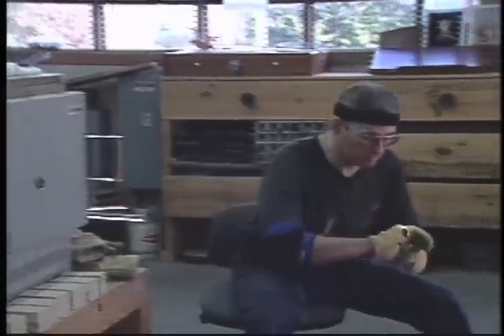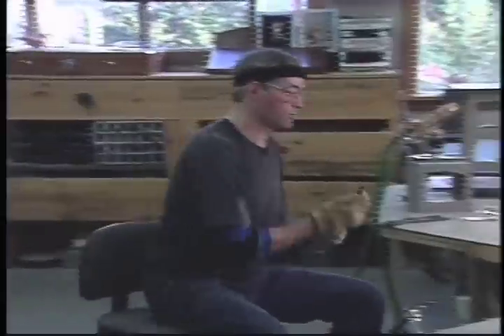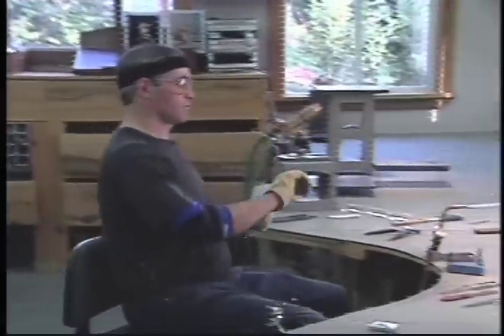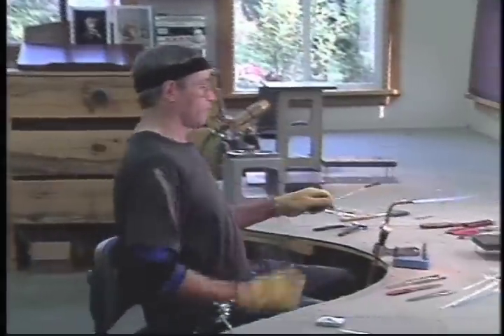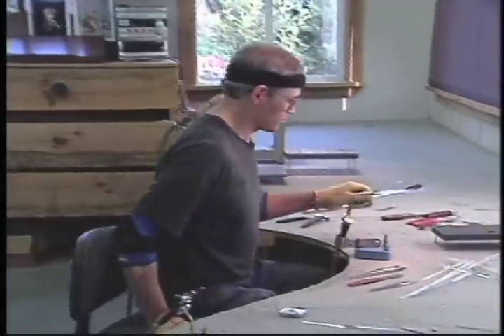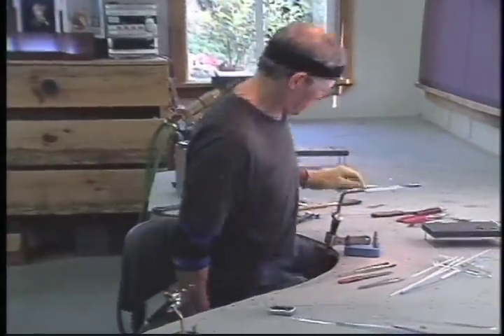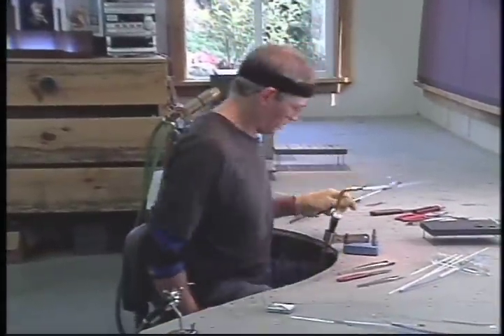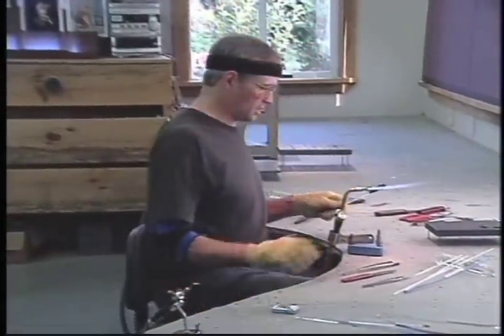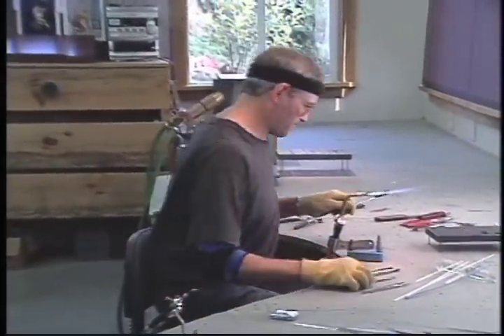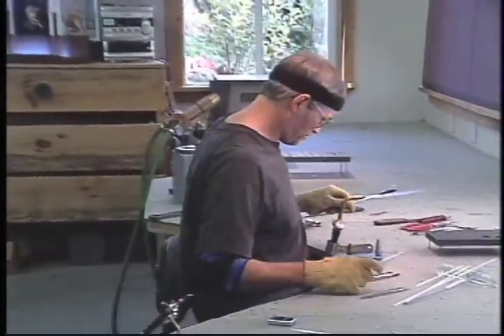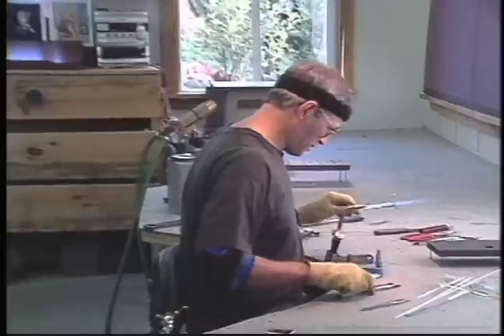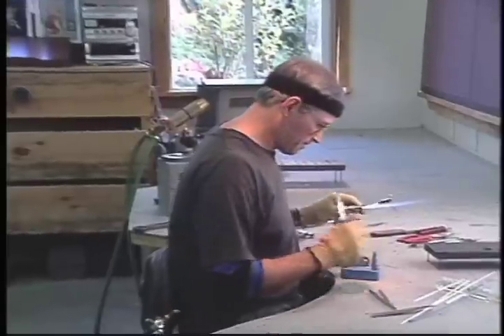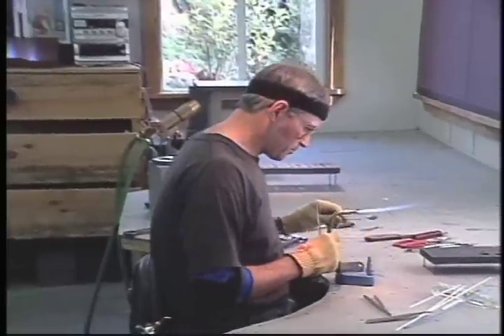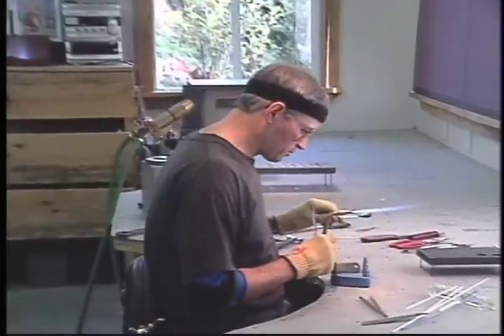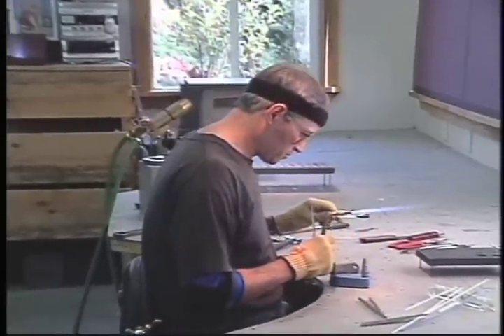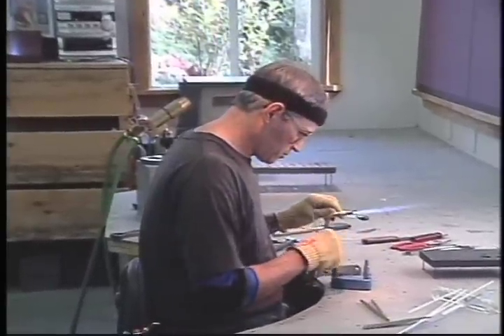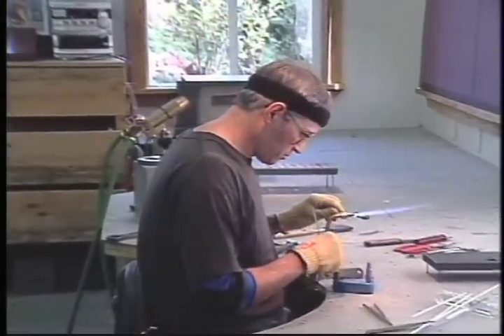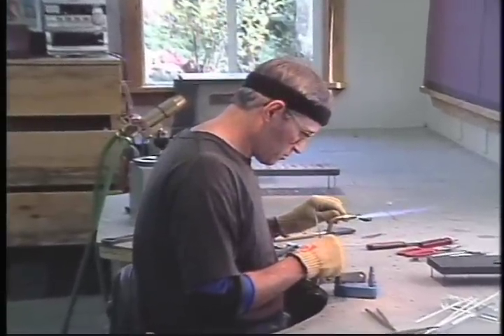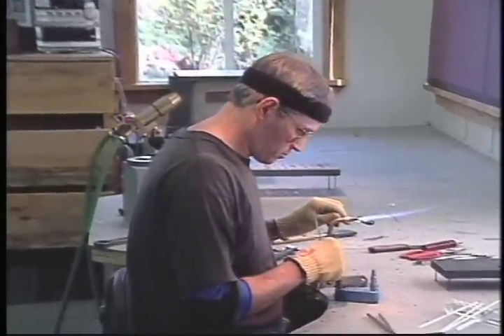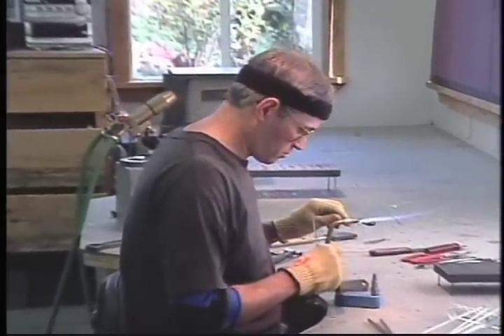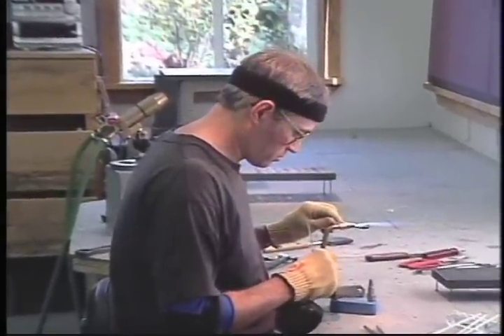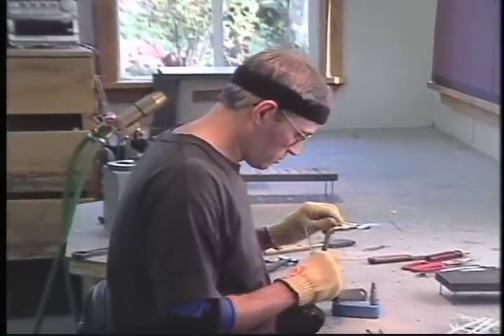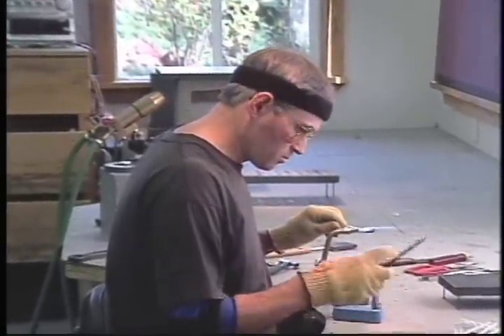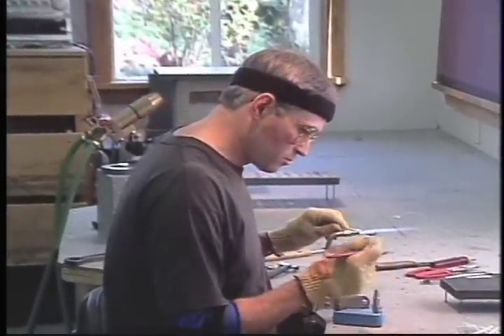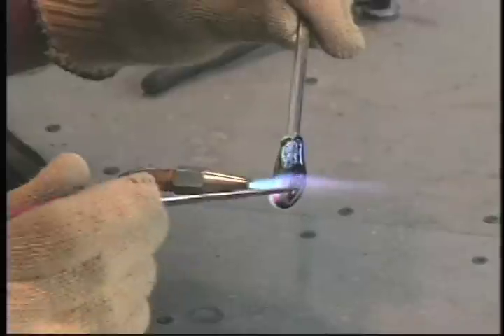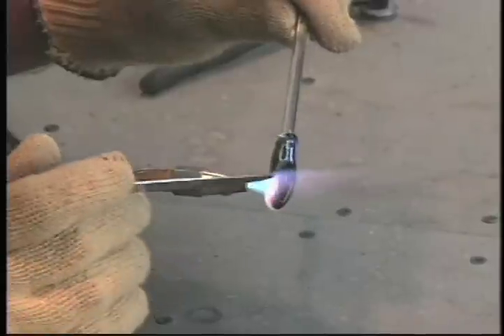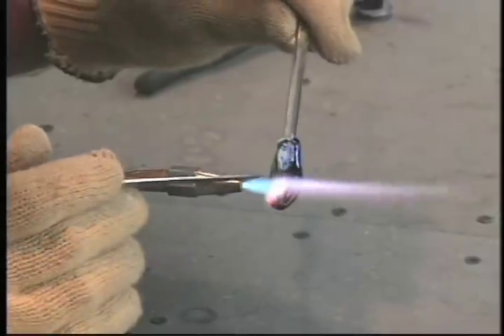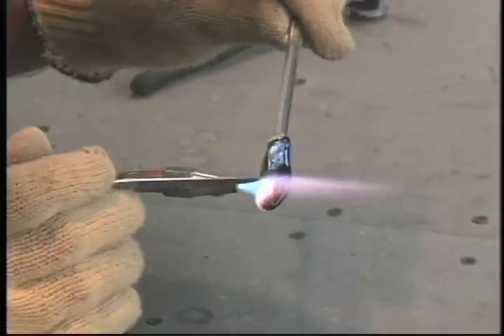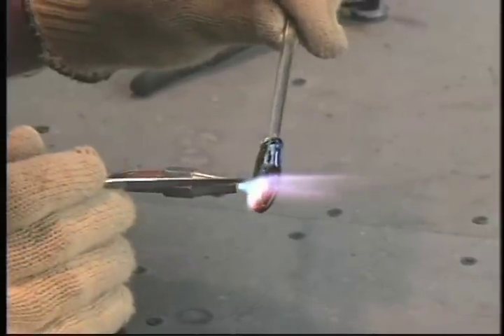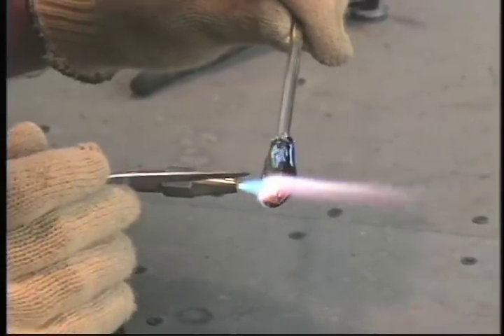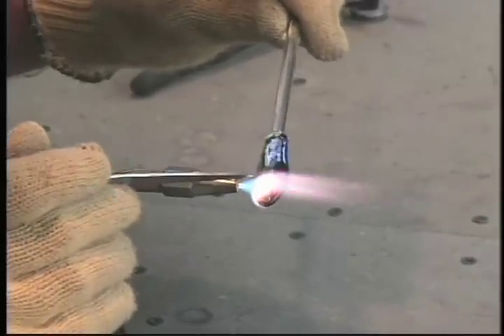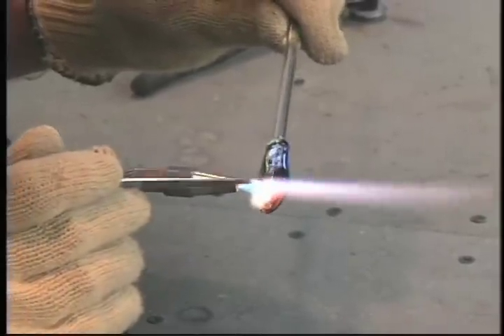The prepared preheated fish blank is taken from the oven and a small torch is used to create the fine details. A small knife is used to cut the gill slits.